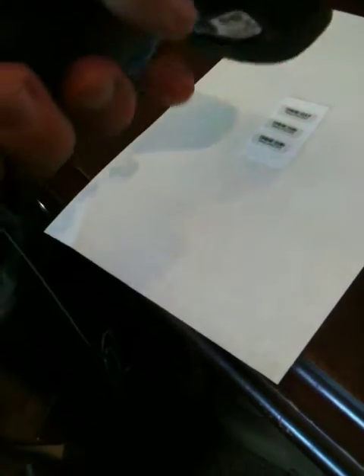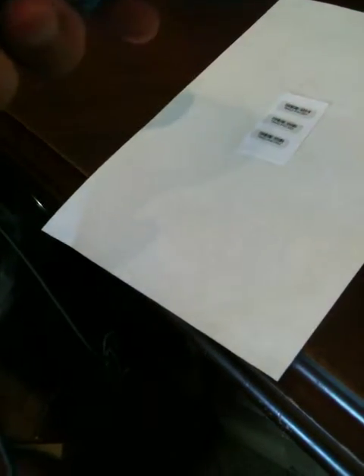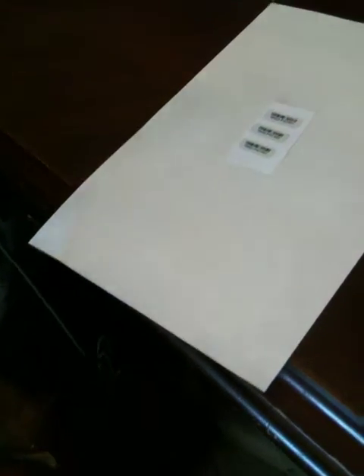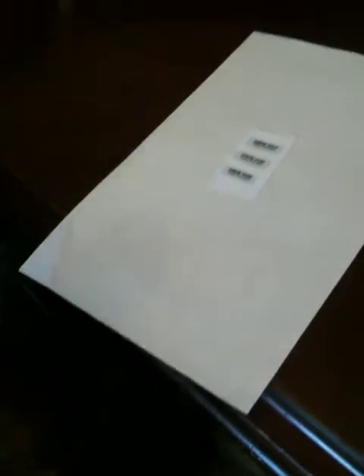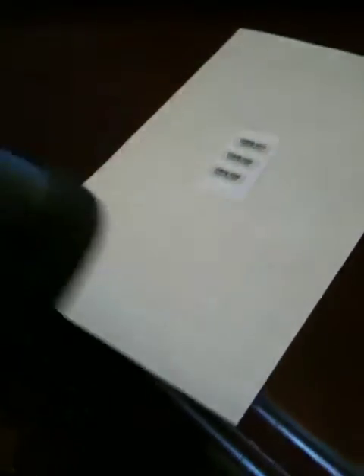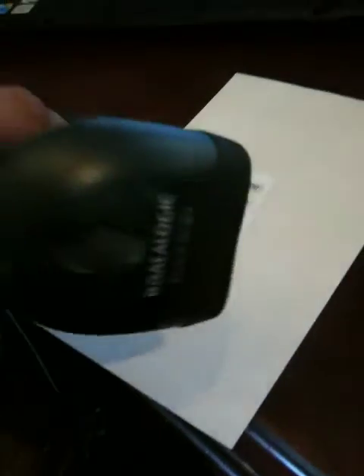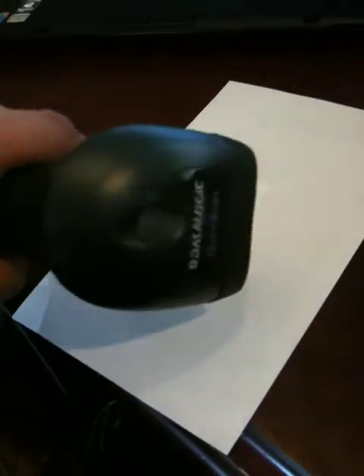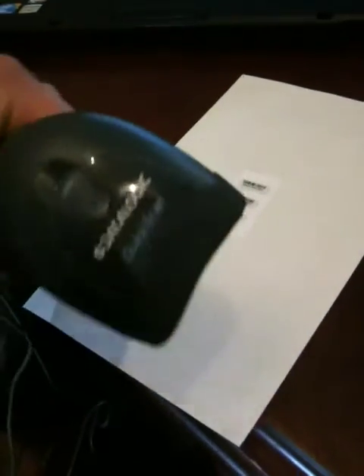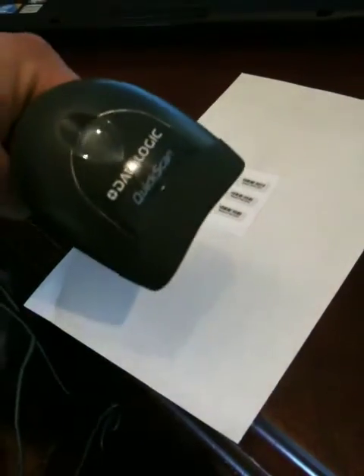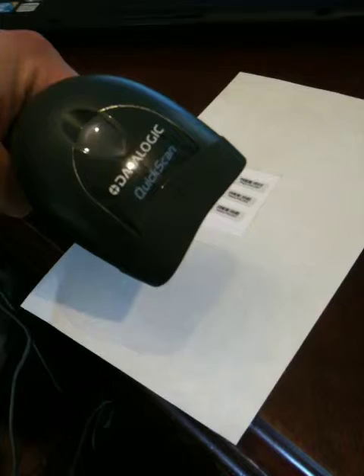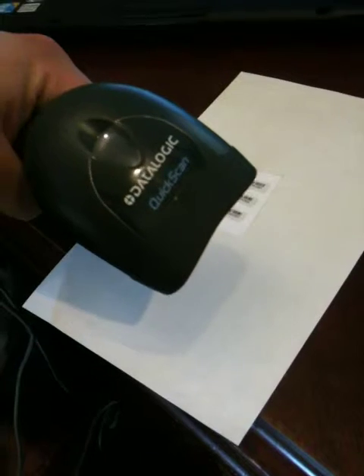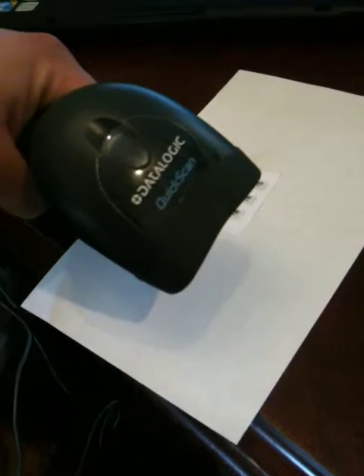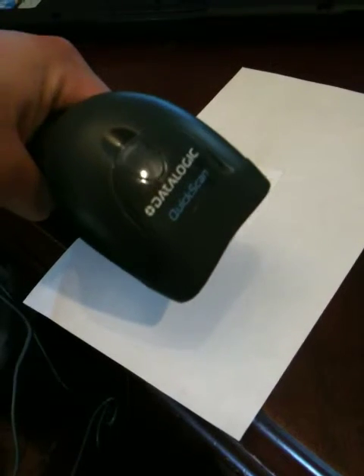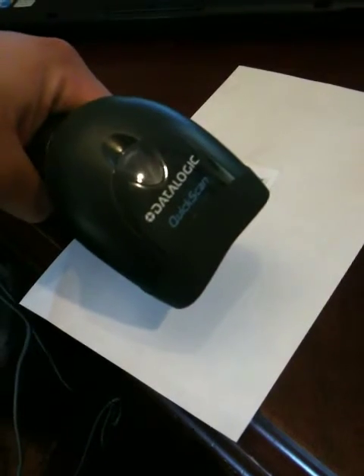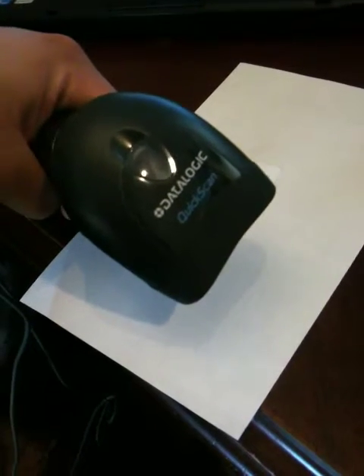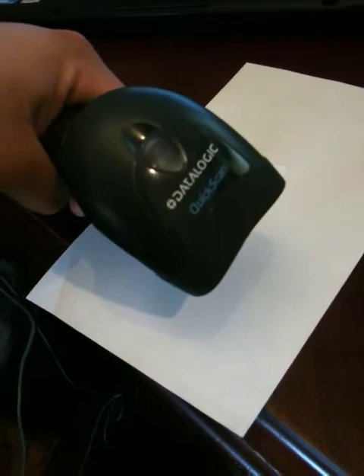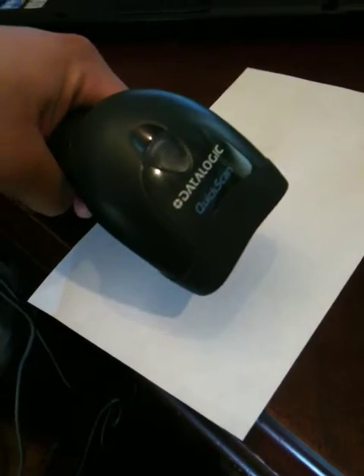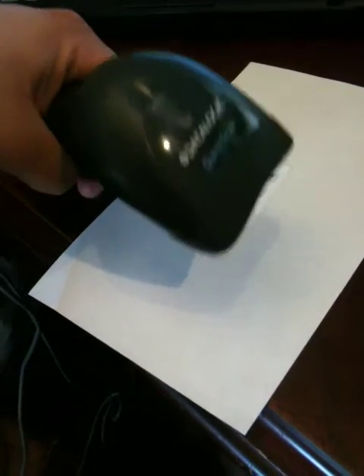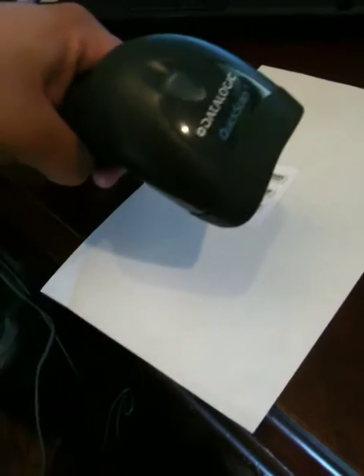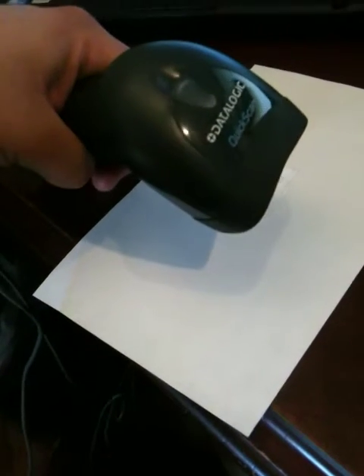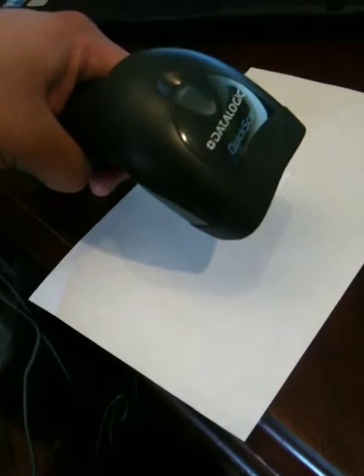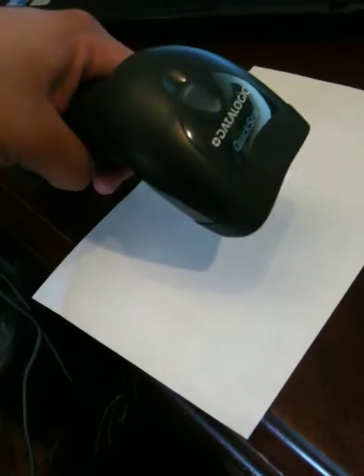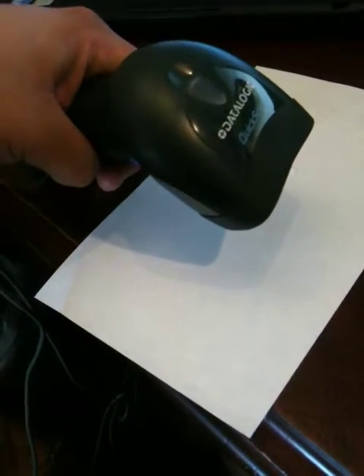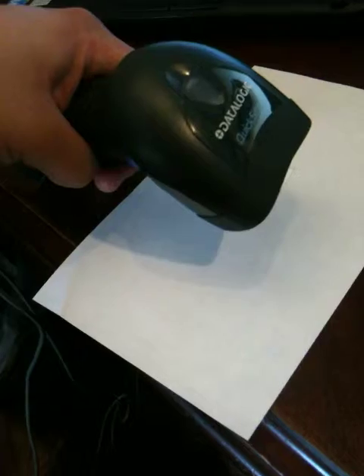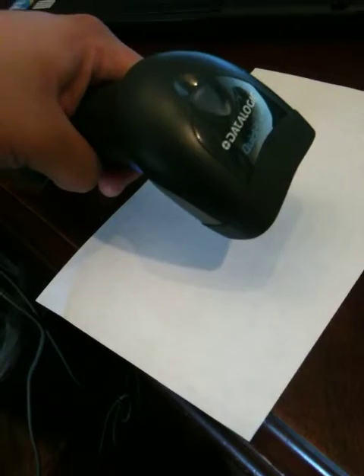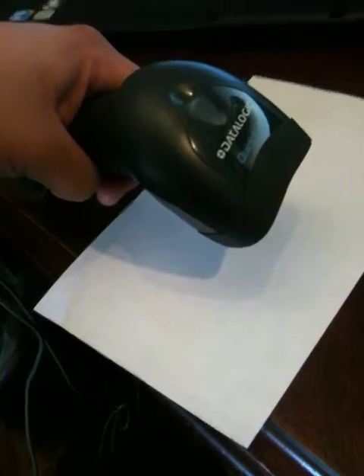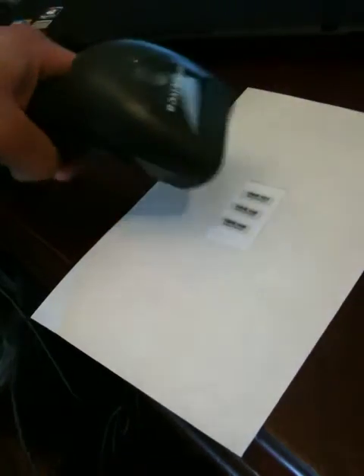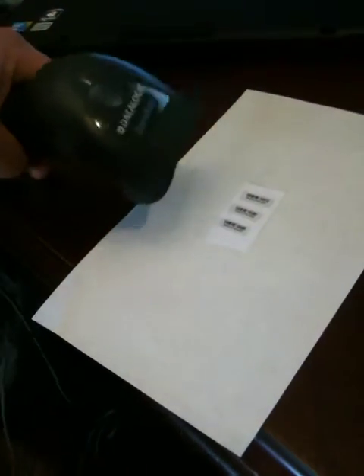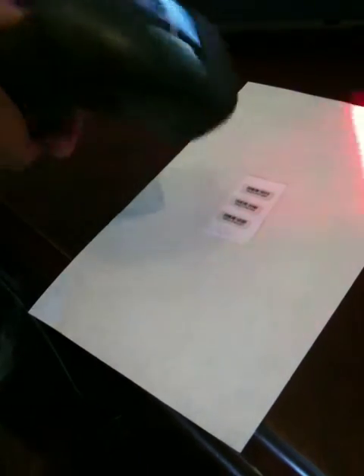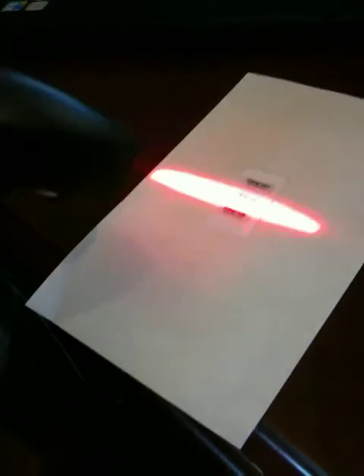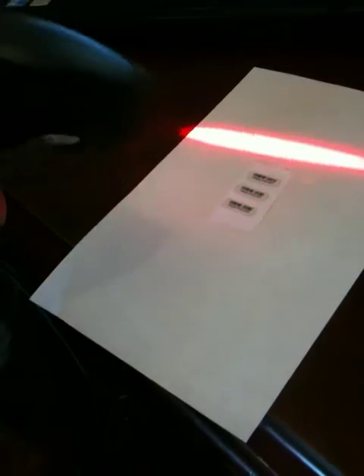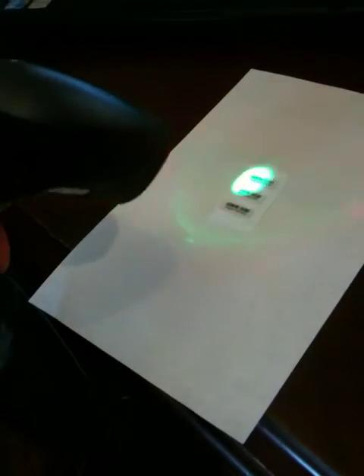But here you go — the Dellogic quick scan scanner. I will send this video off to you, and don't hesitate to give me a call if you have any questions. Thank you.